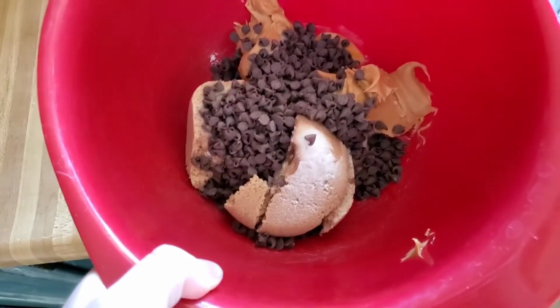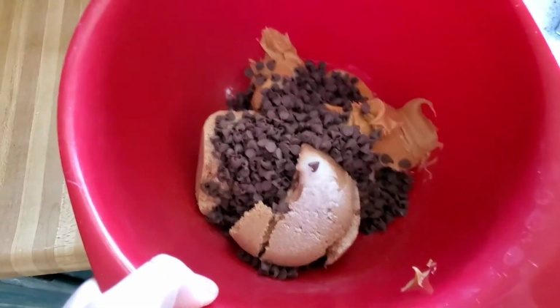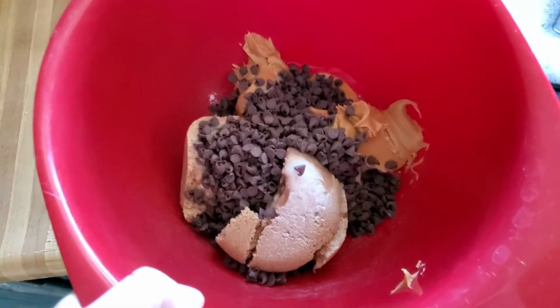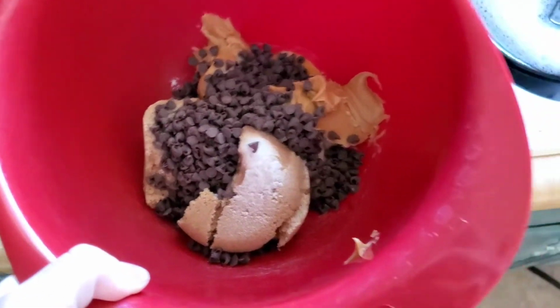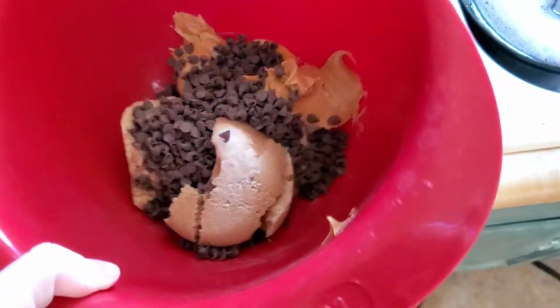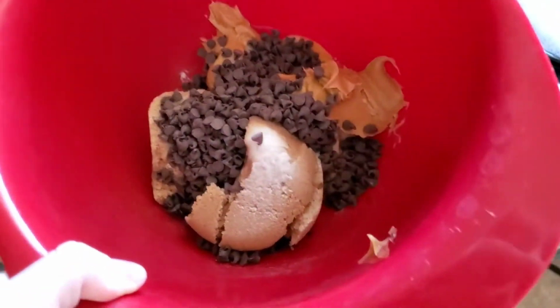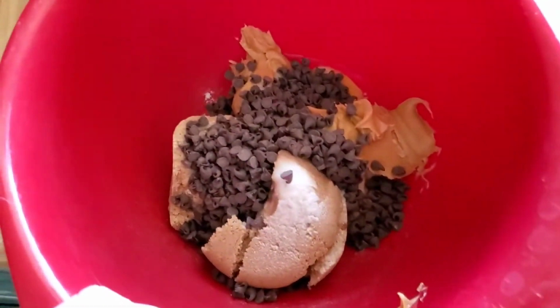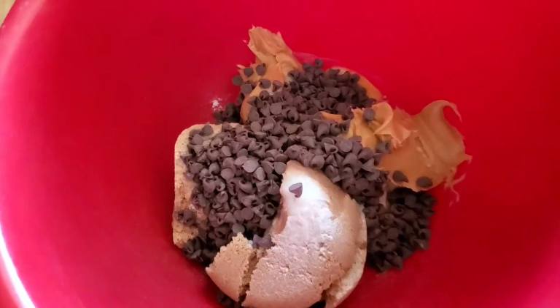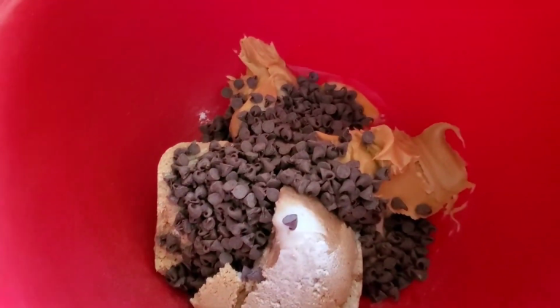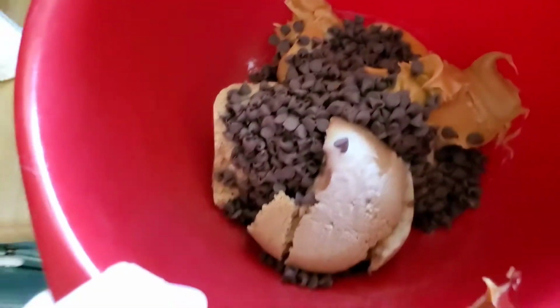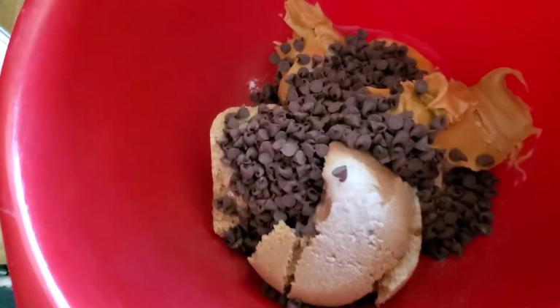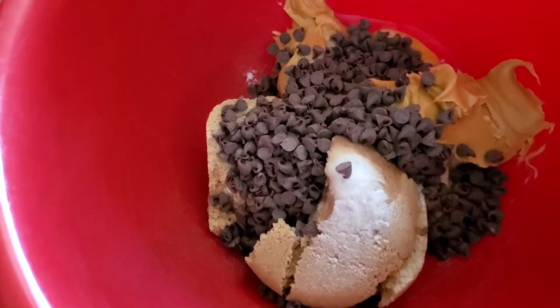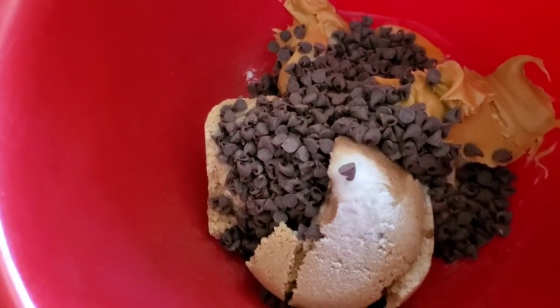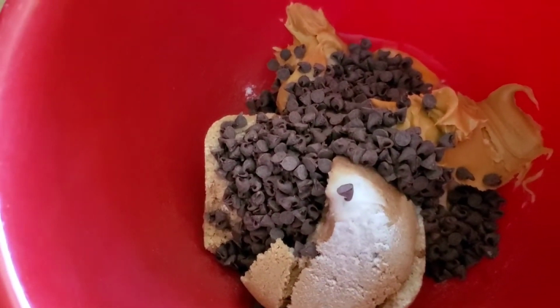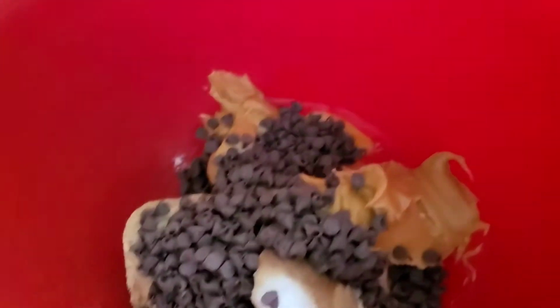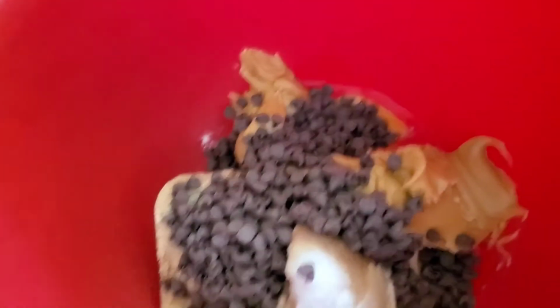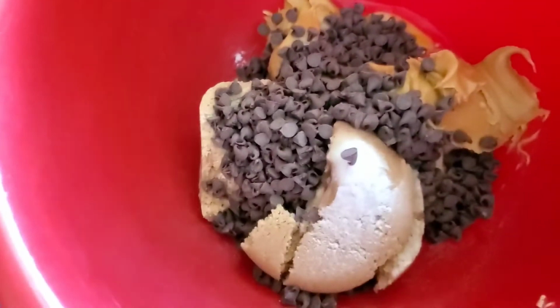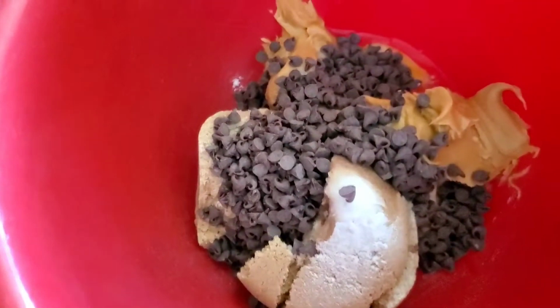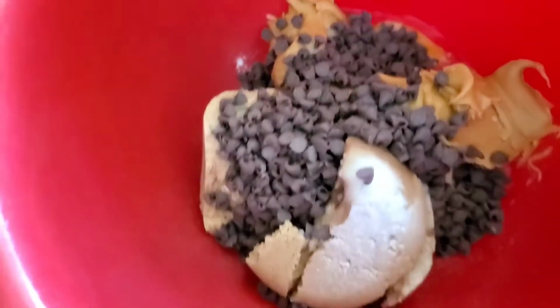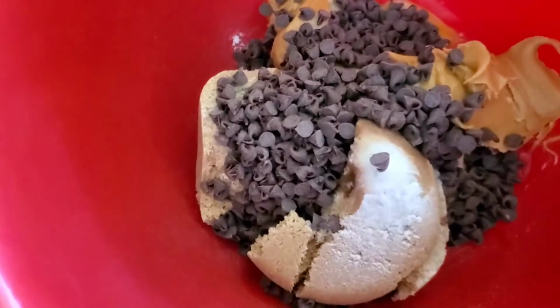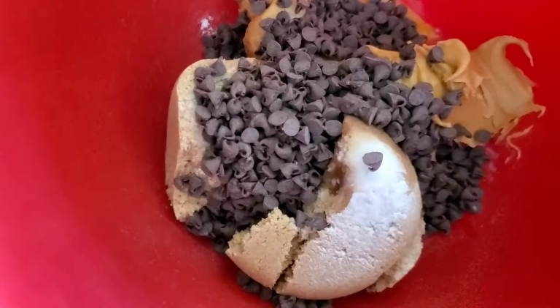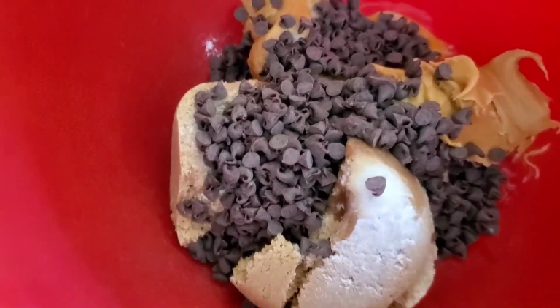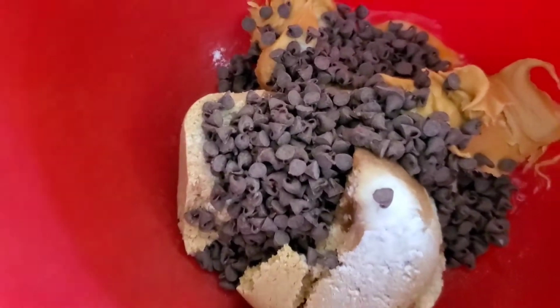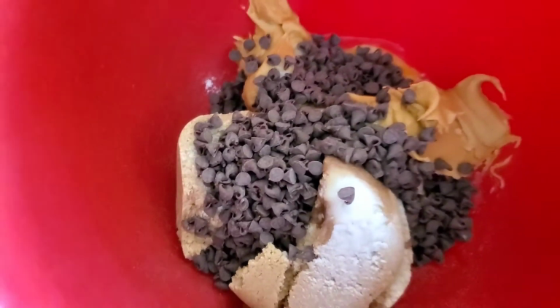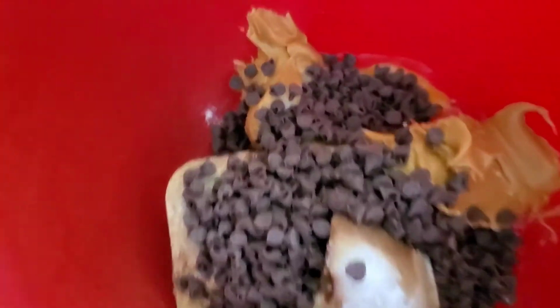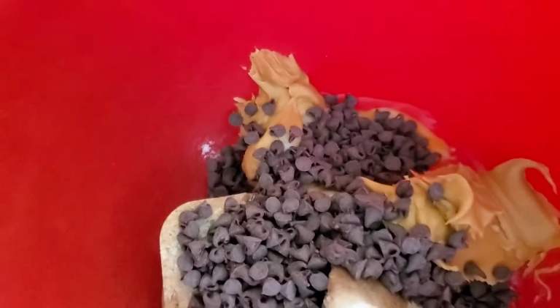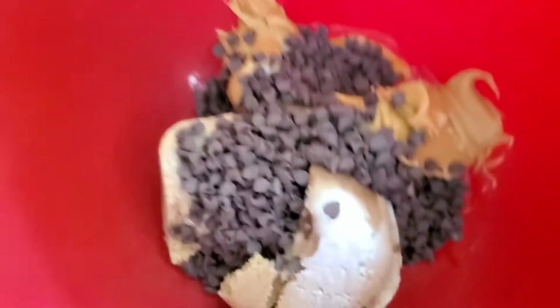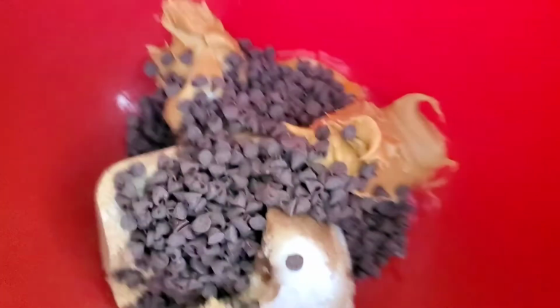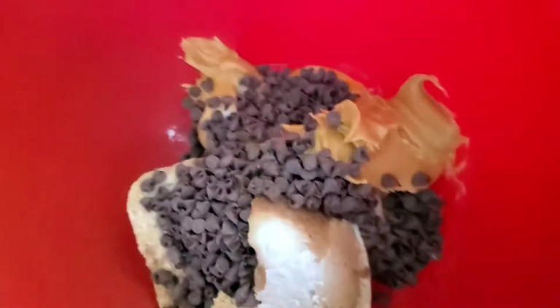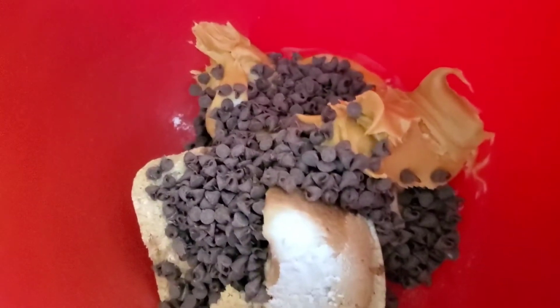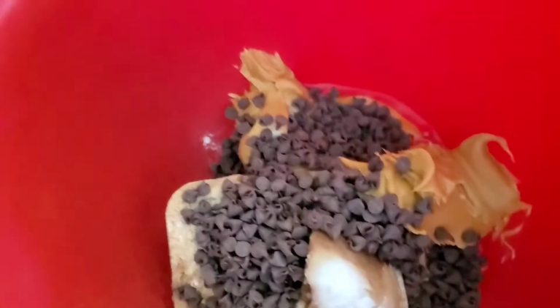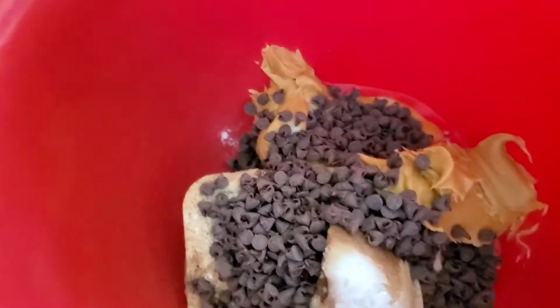It's a cup of brown sugar, a cup of peanut butter, half a cup of chocolate chips, a teaspoon of baking soda, and an egg if you want to make it yourself.